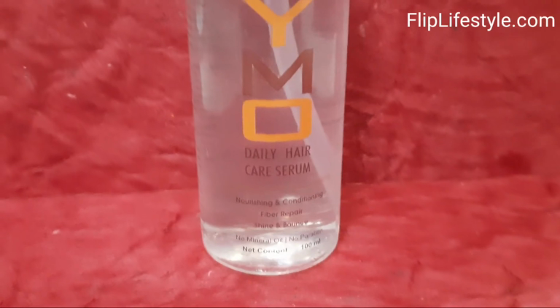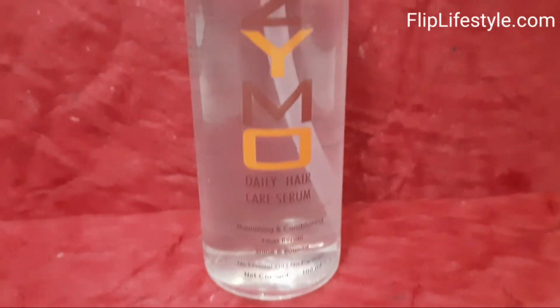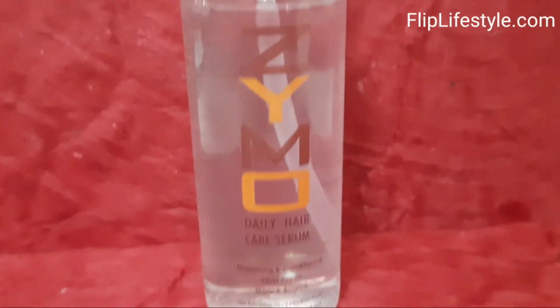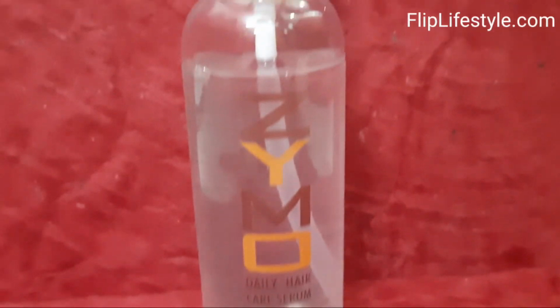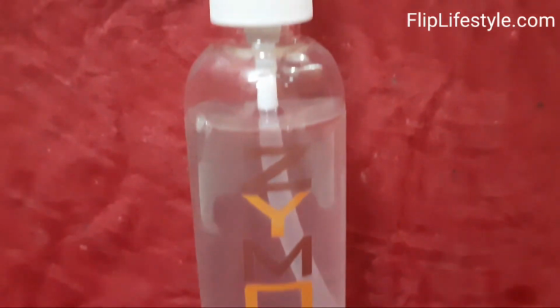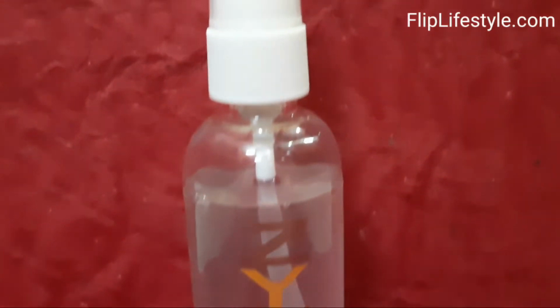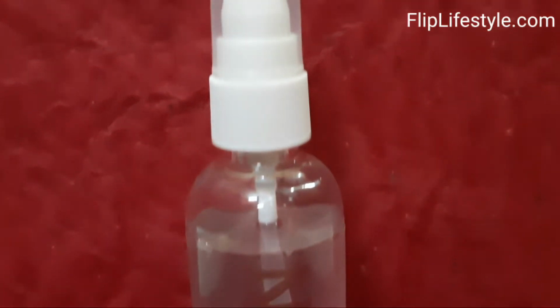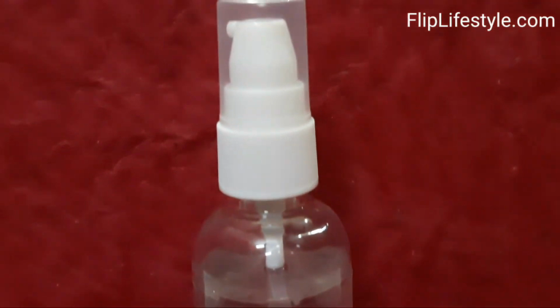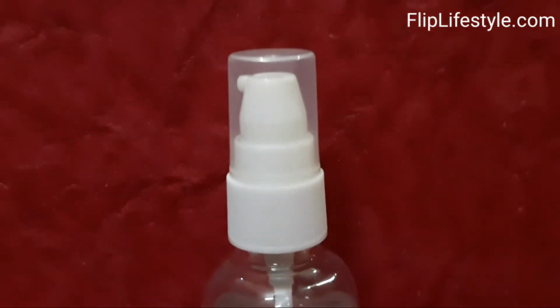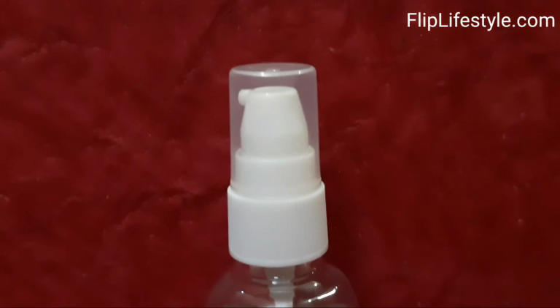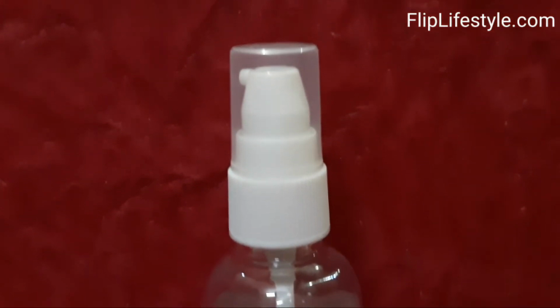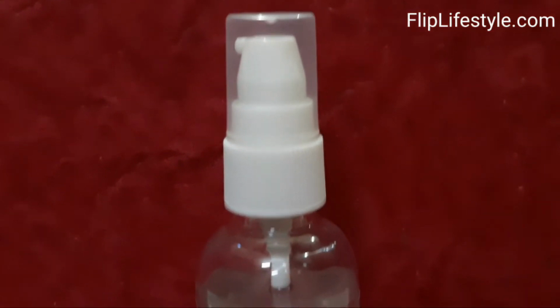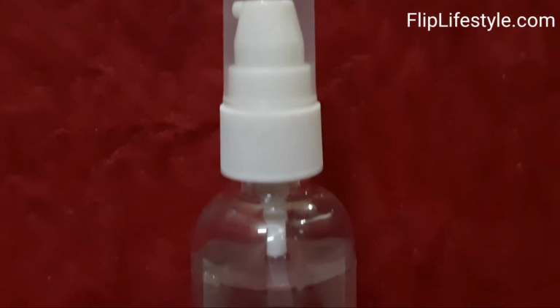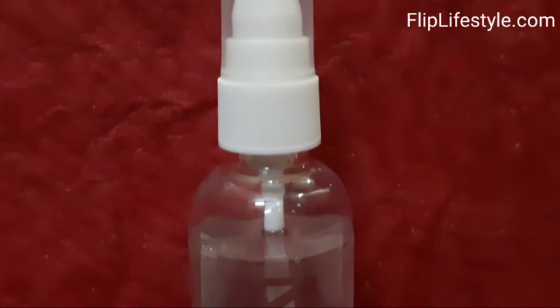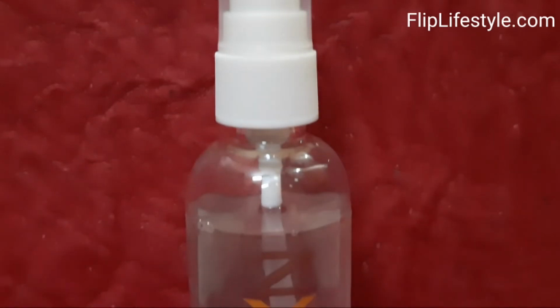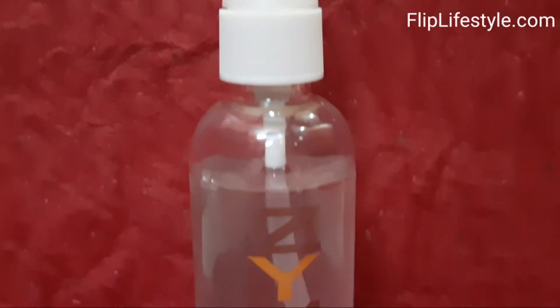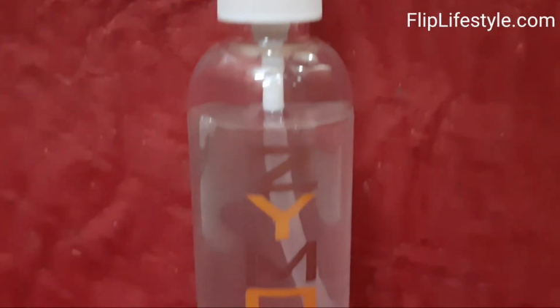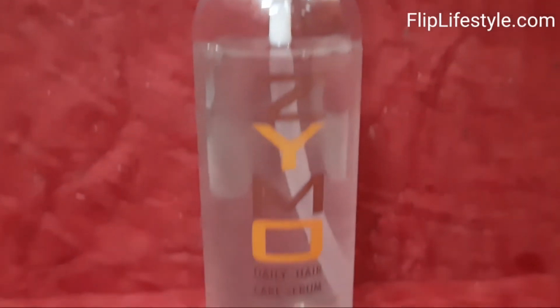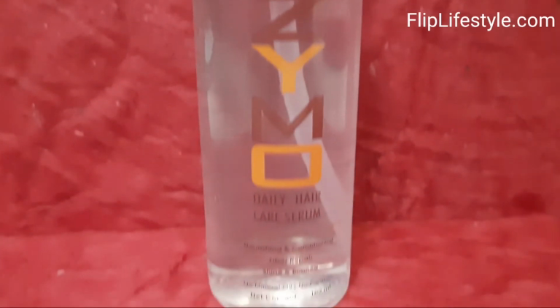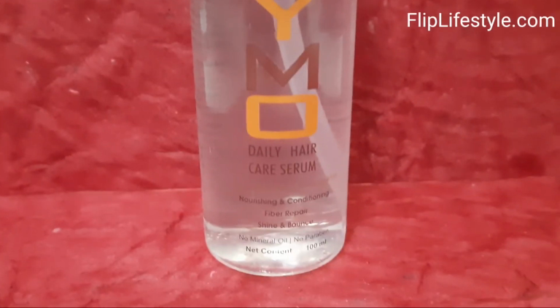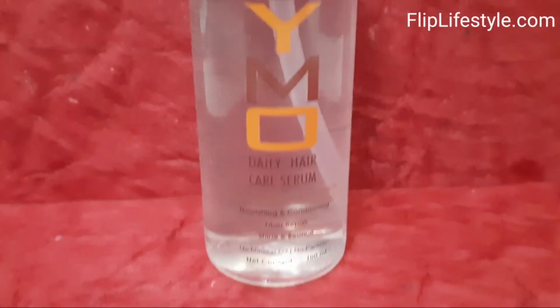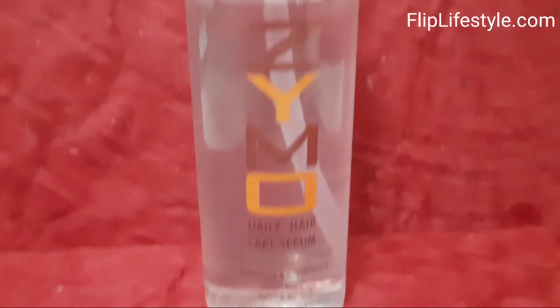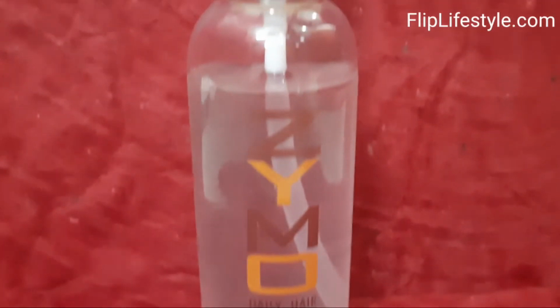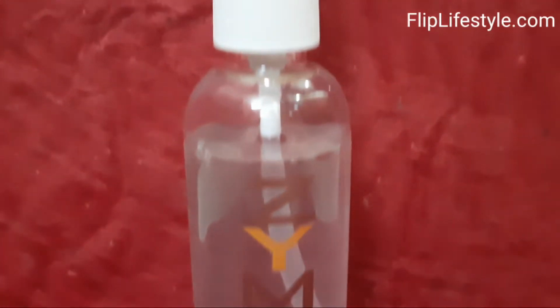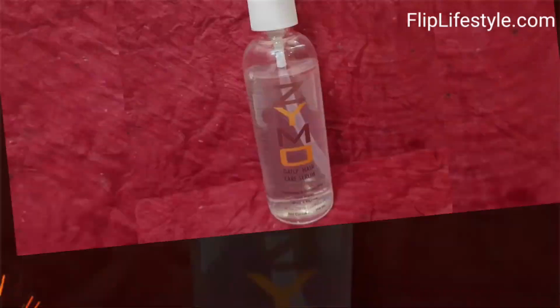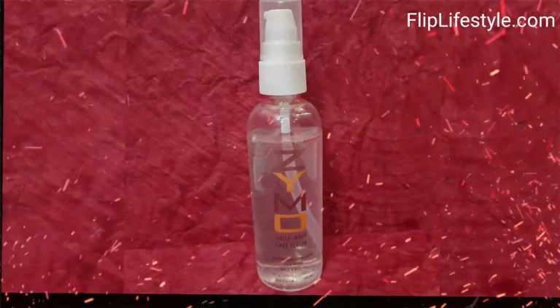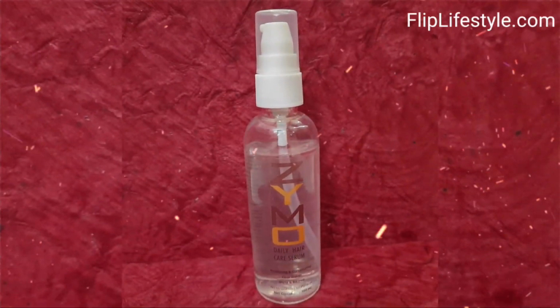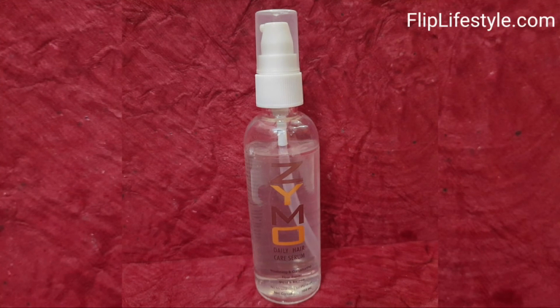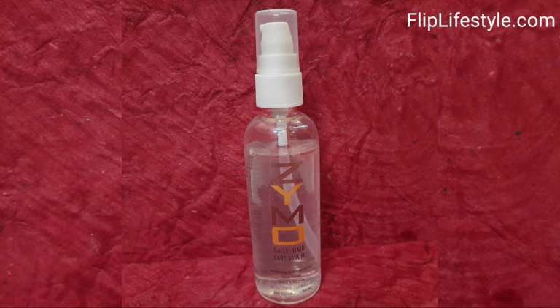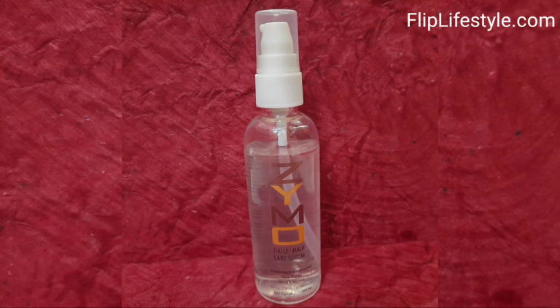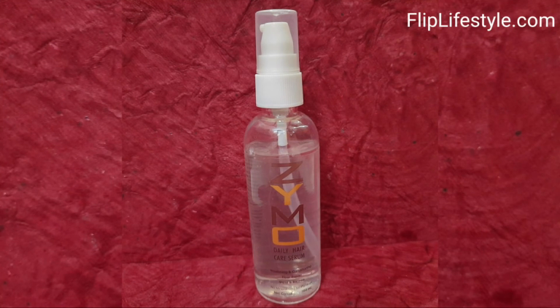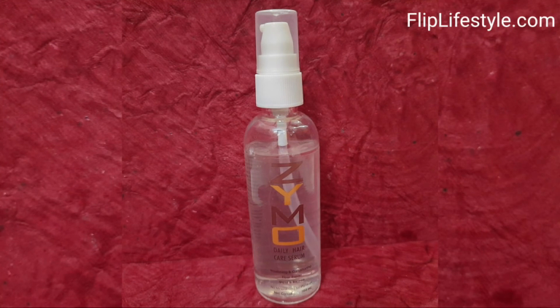So how to use it? Apply after washing and drying your hair and before combing. It will help you eliminate tangles and make combing easy.